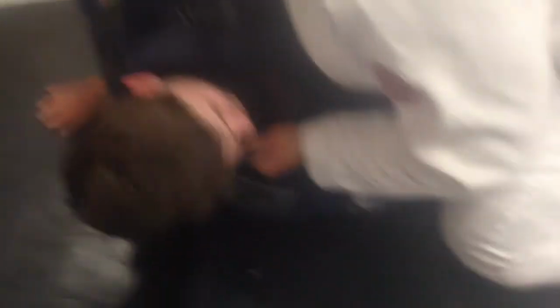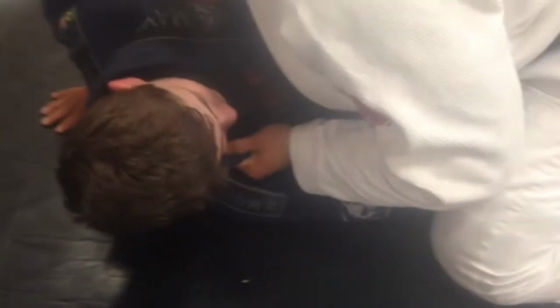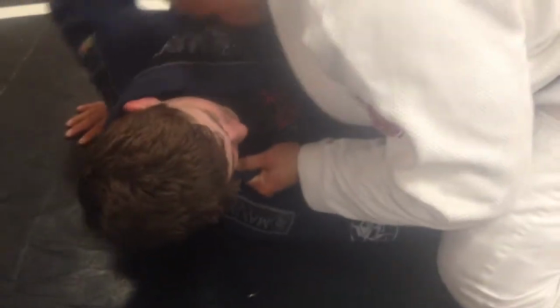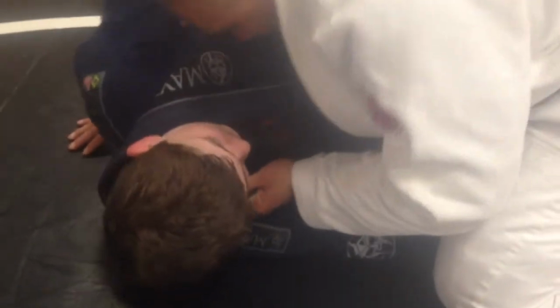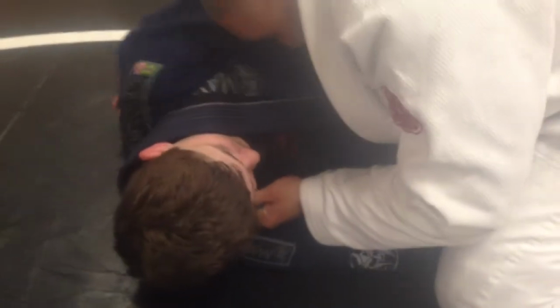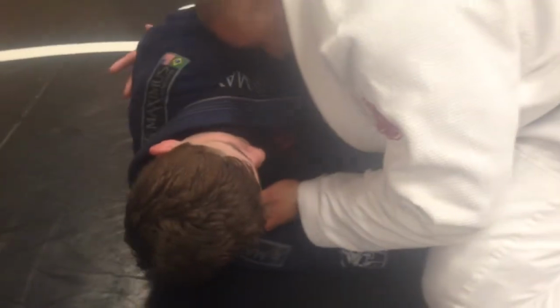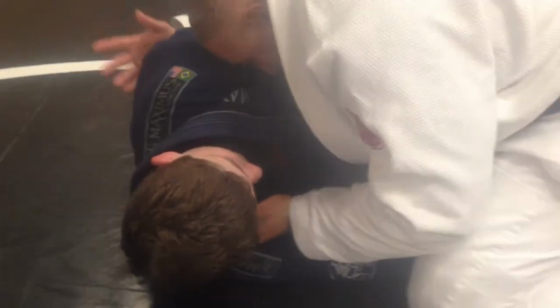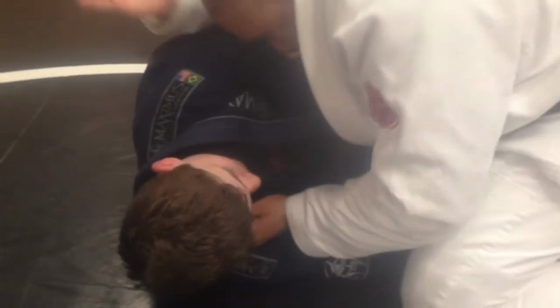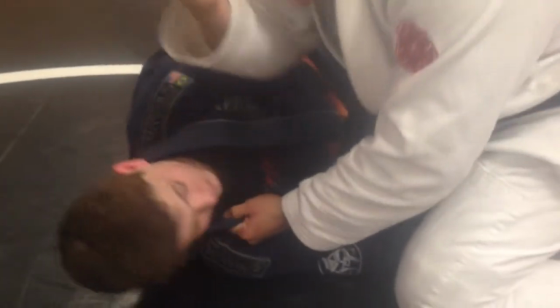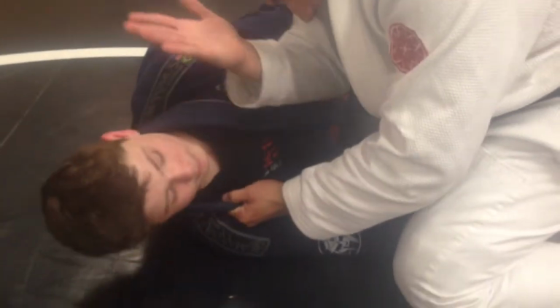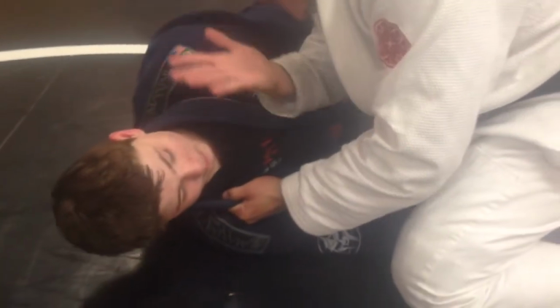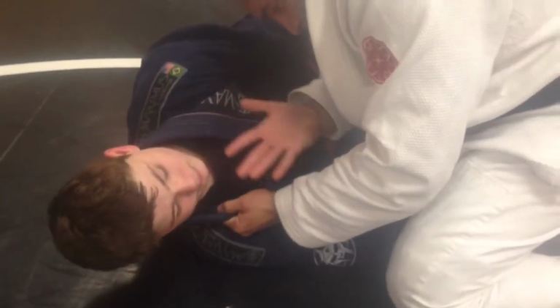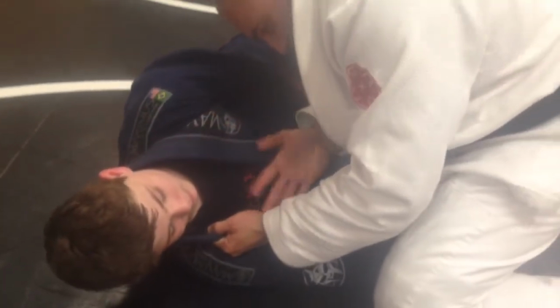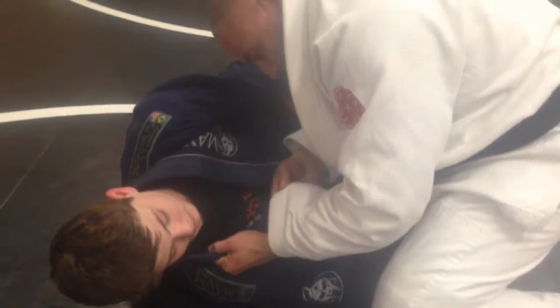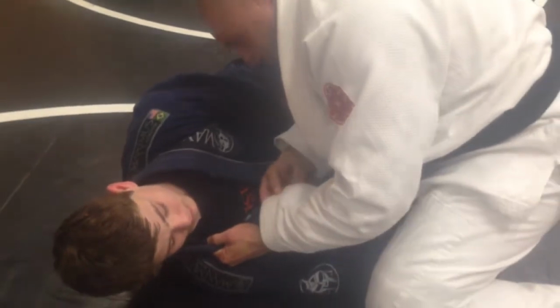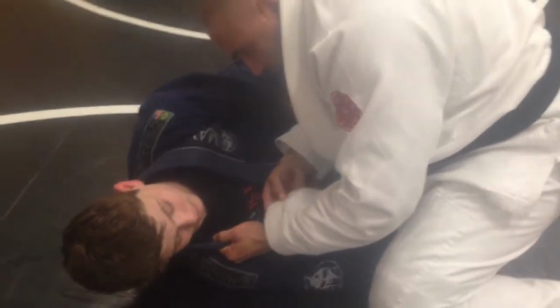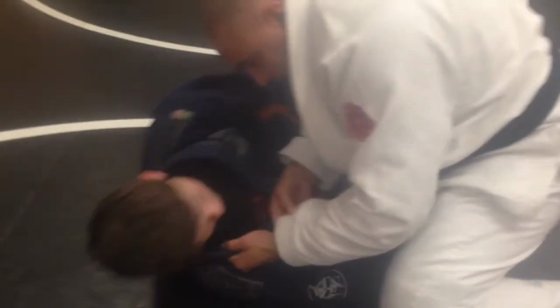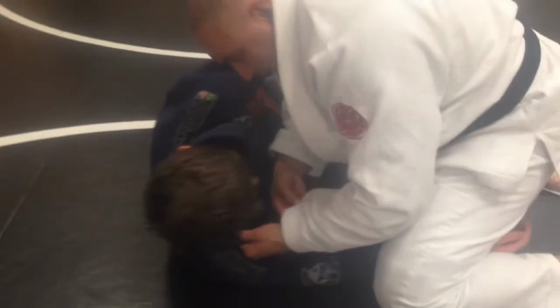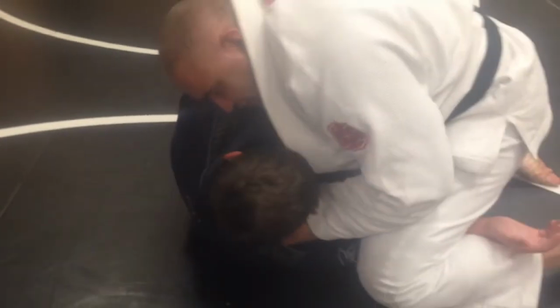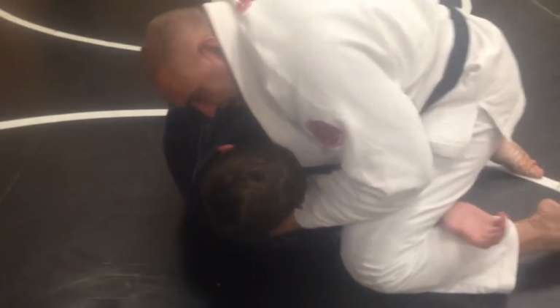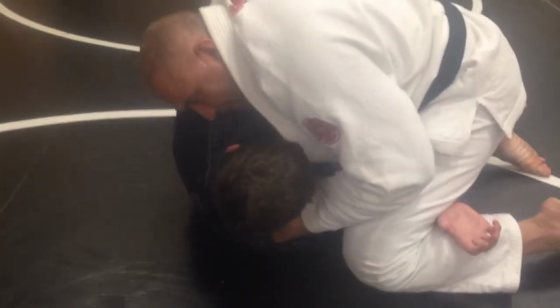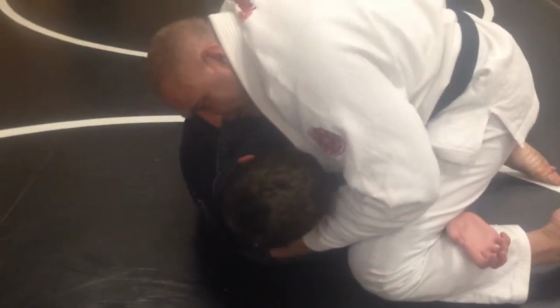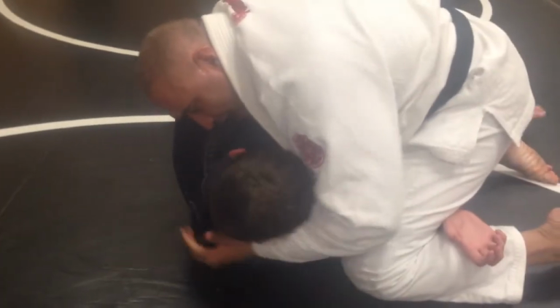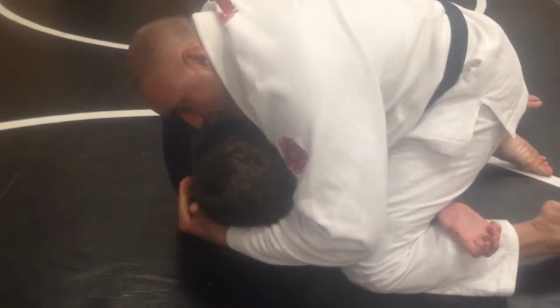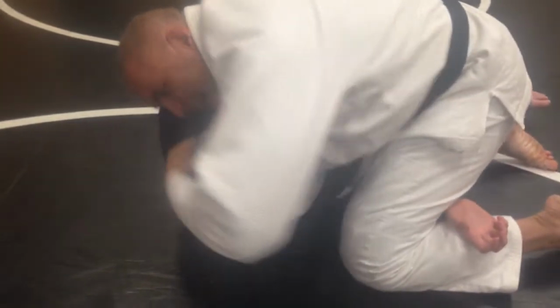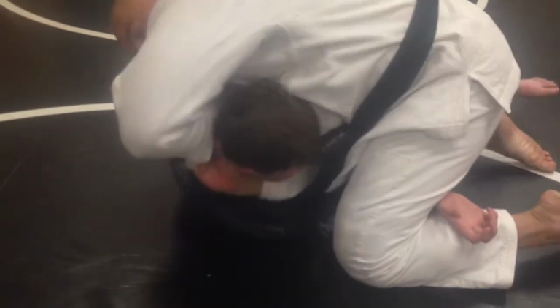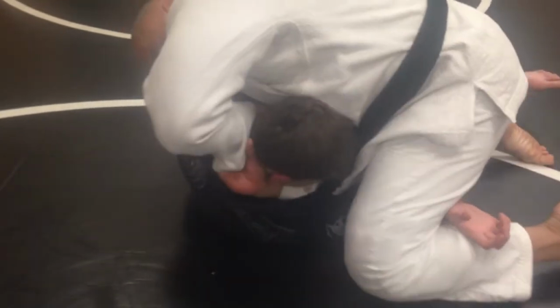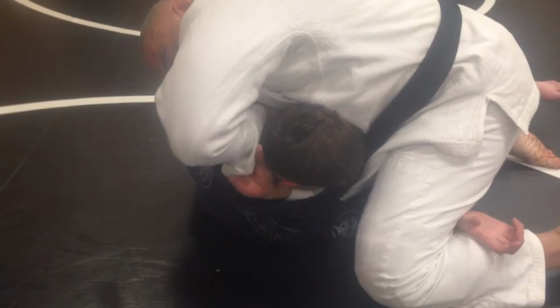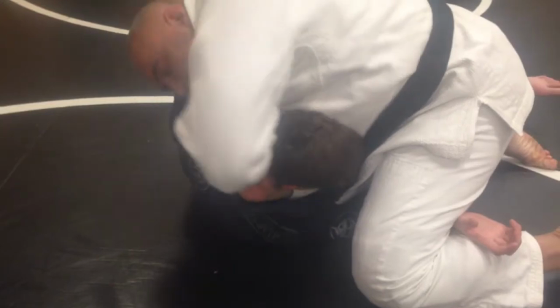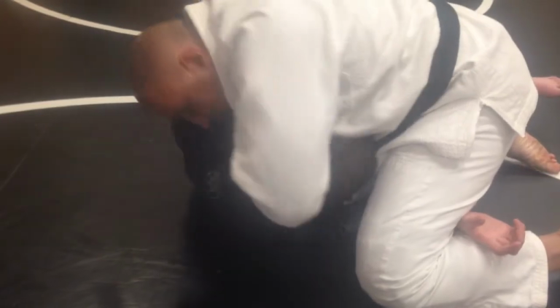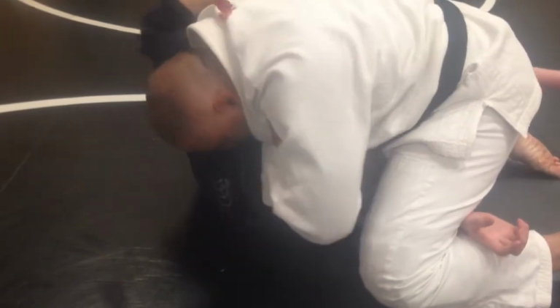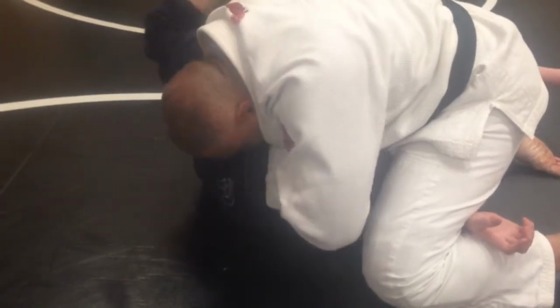I know why he wants the underhook. Once he goes for the underhook, my hand goes over. I grab my lapel. He keeps coming underneath me — he wants to come underneath. I grab my lapel, I throw him into it, and I put the choke on.